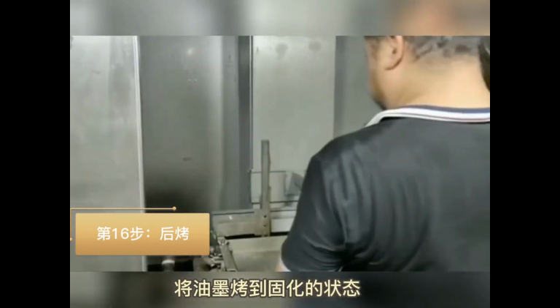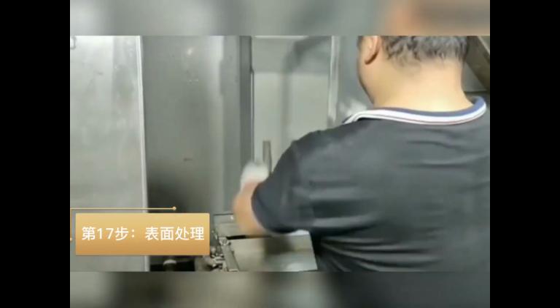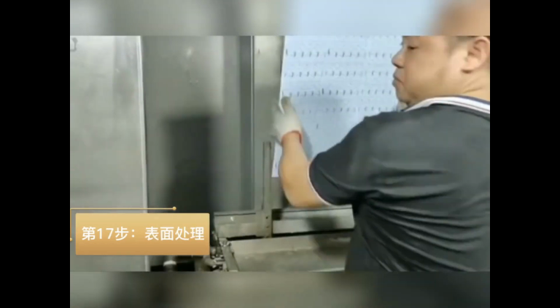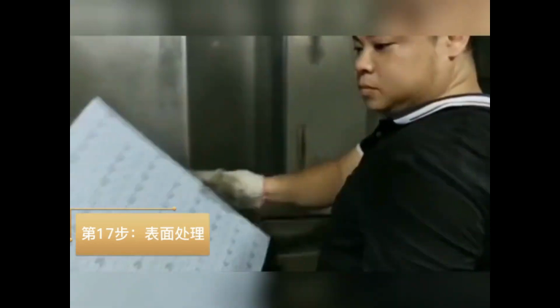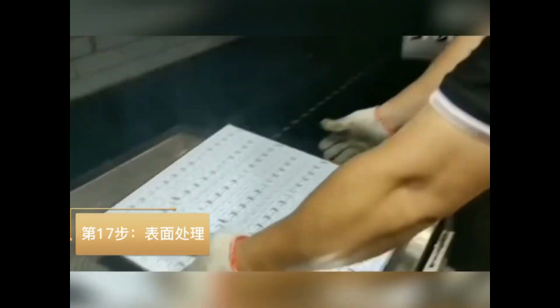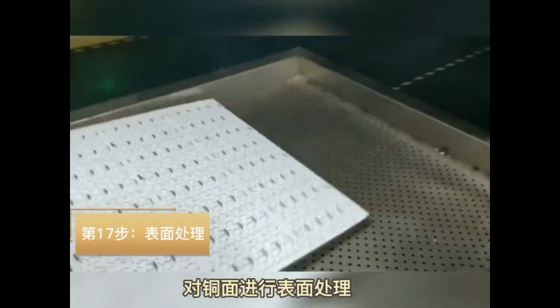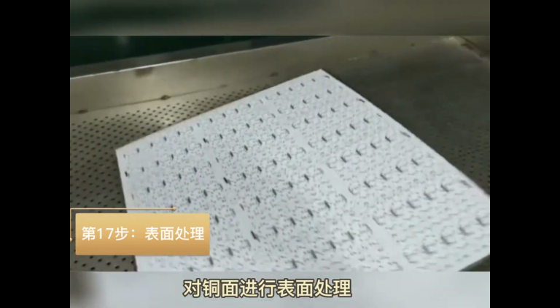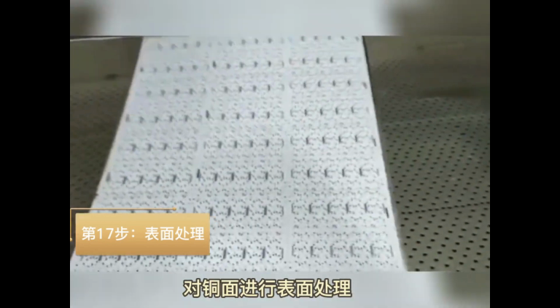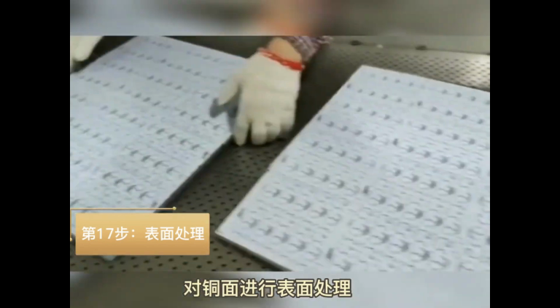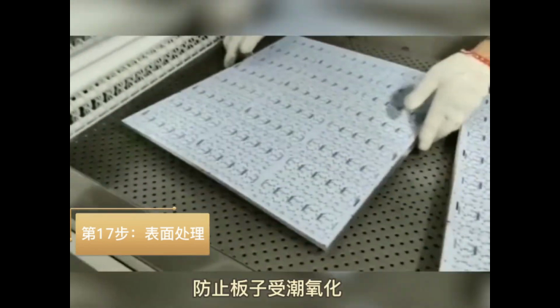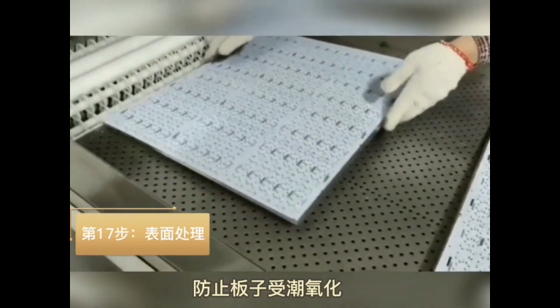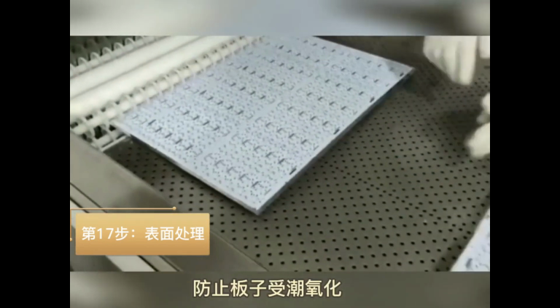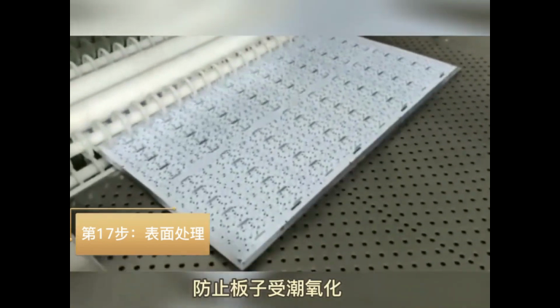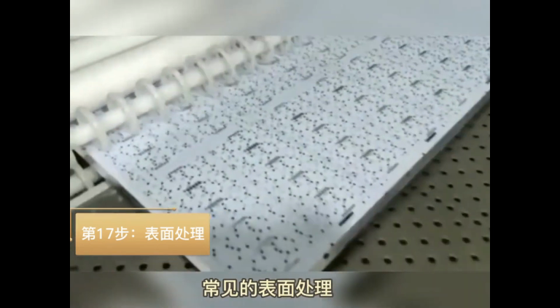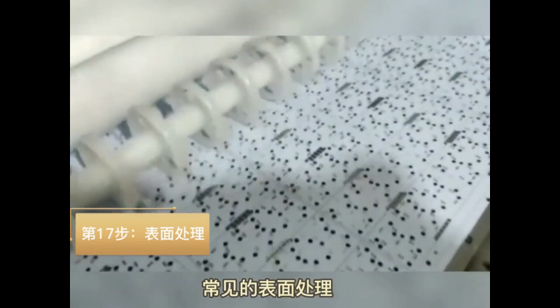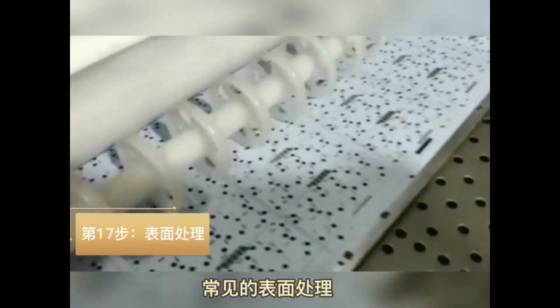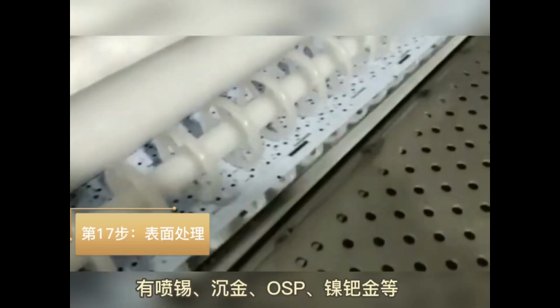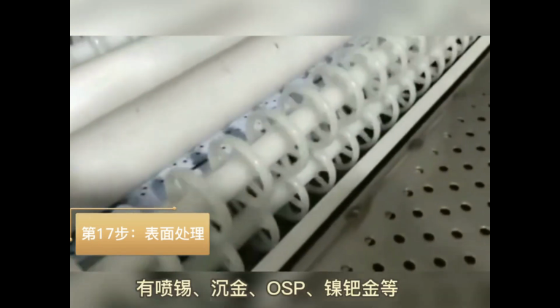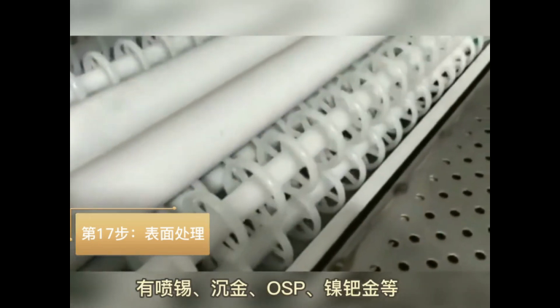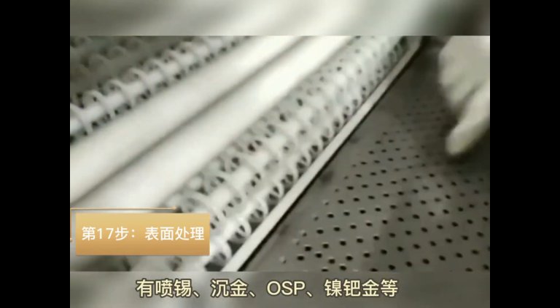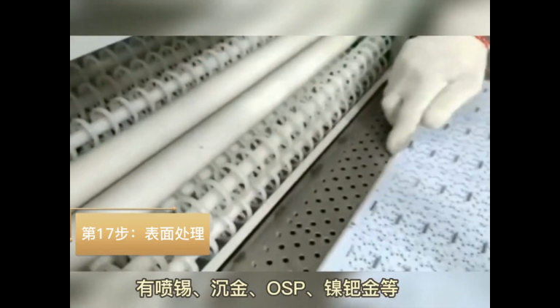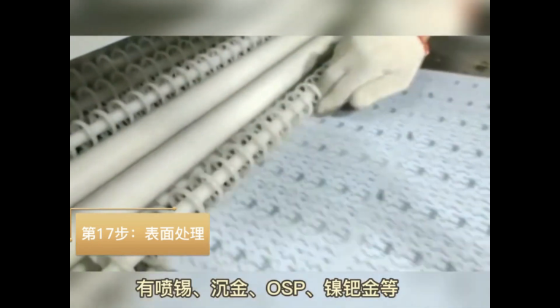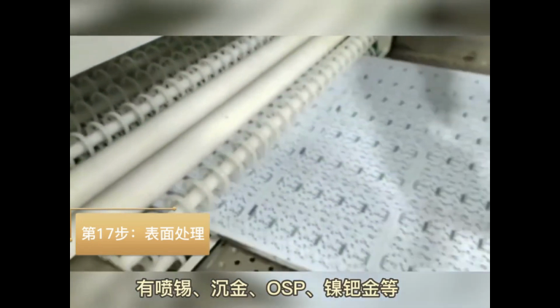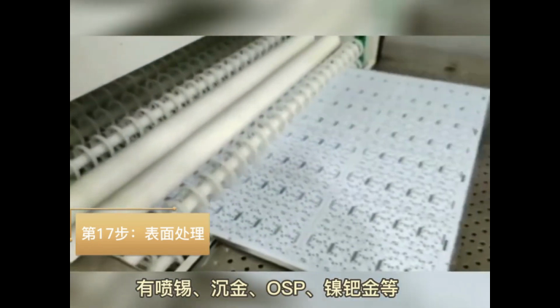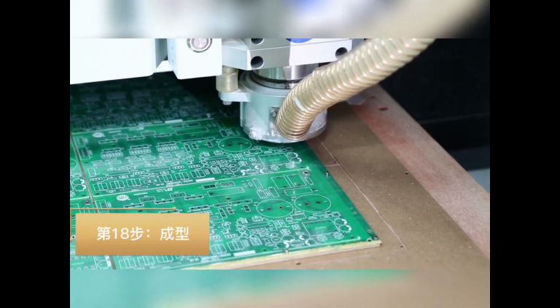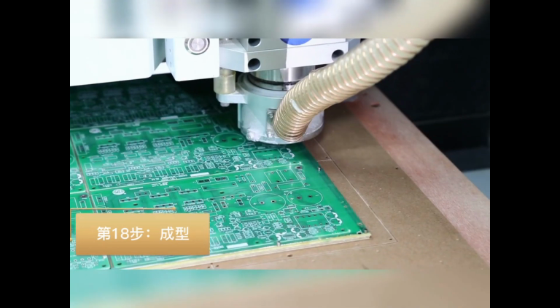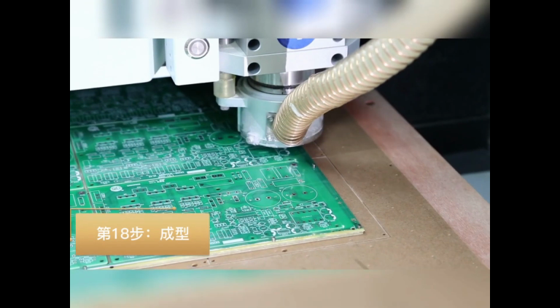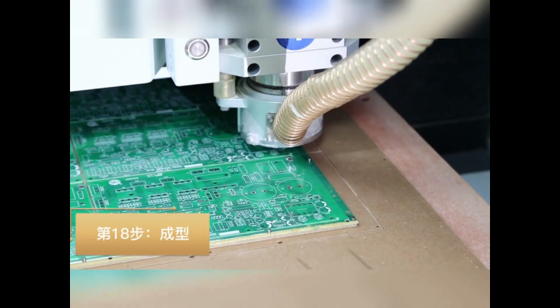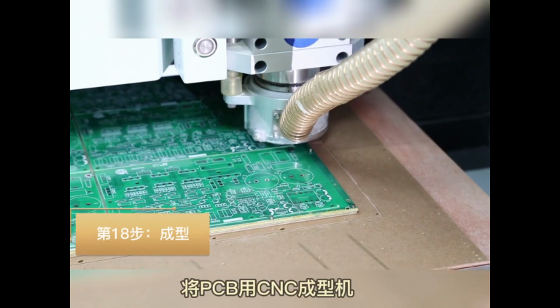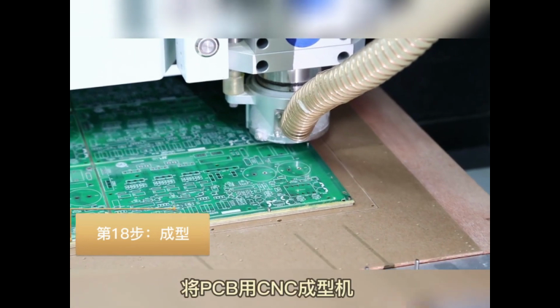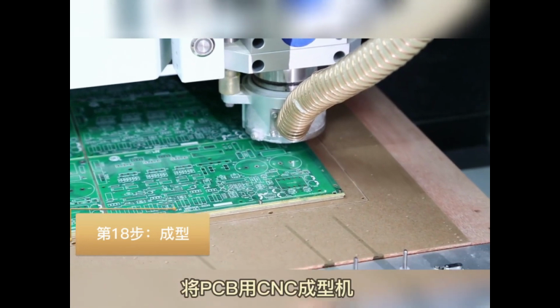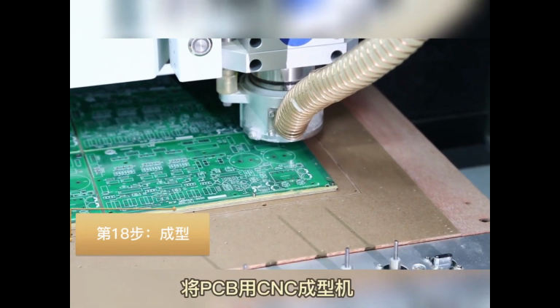Step 17: Solder pad surface treatment to improve solderability and avoid solder pad oxidation. Step 18: Use CNC machines to cut off the PCBs.